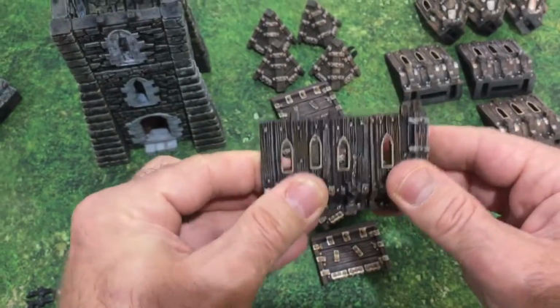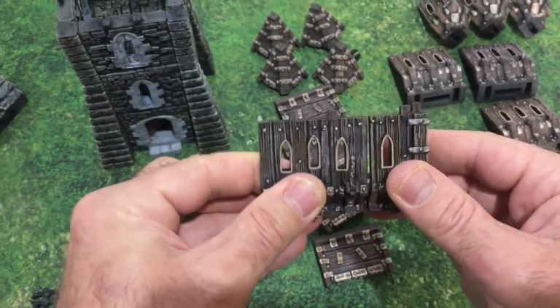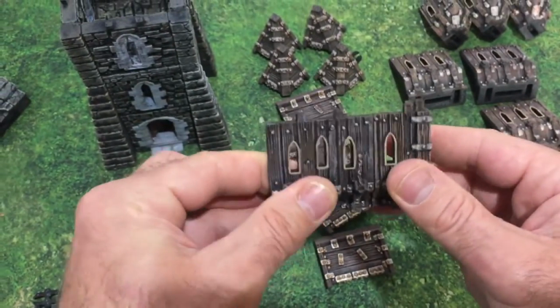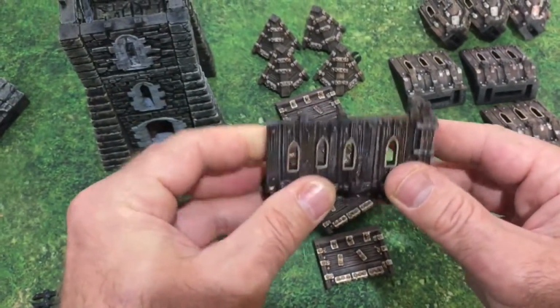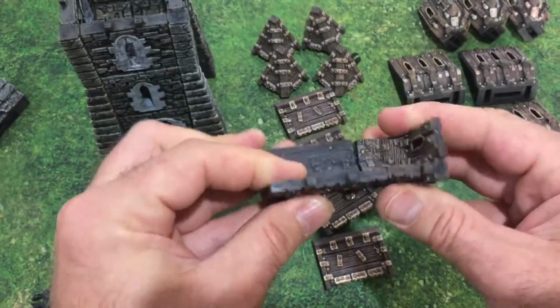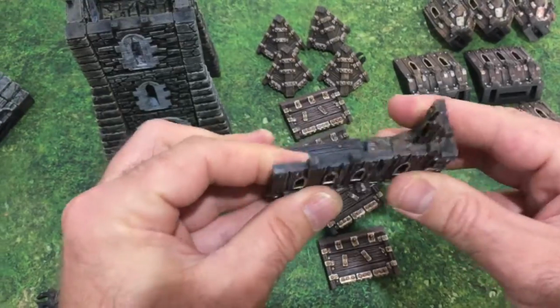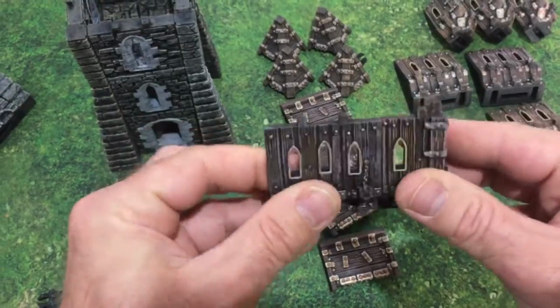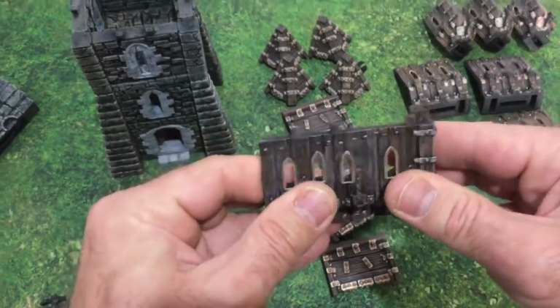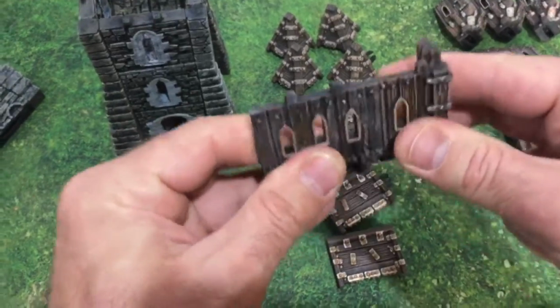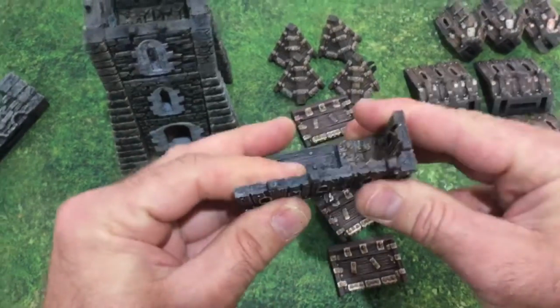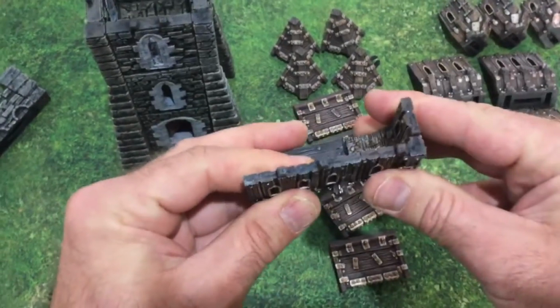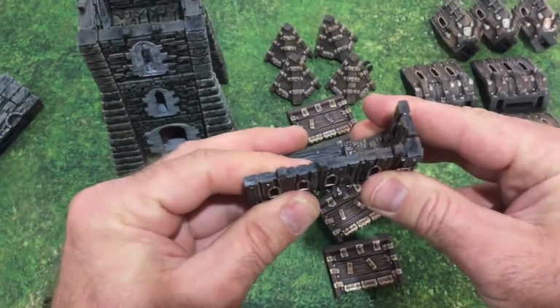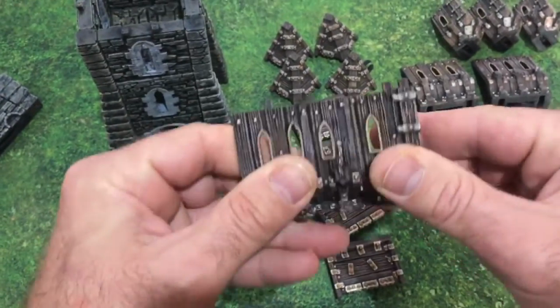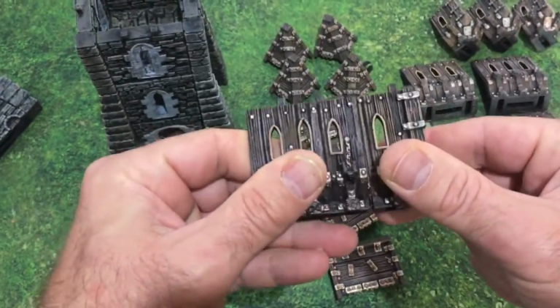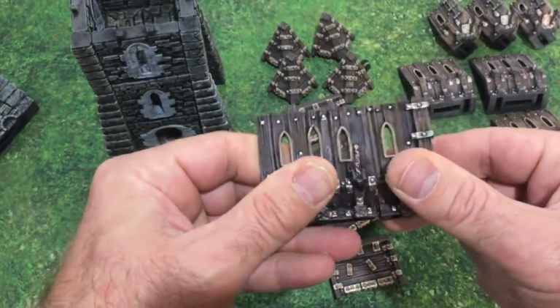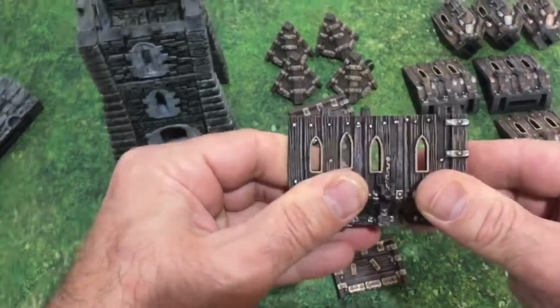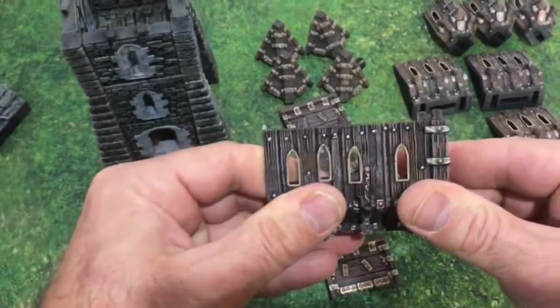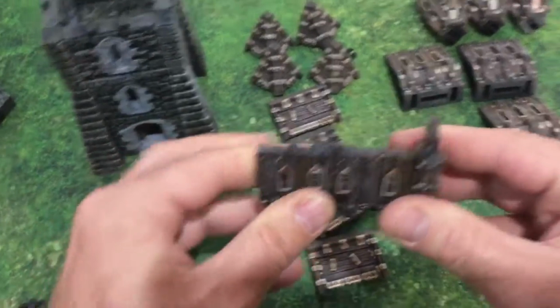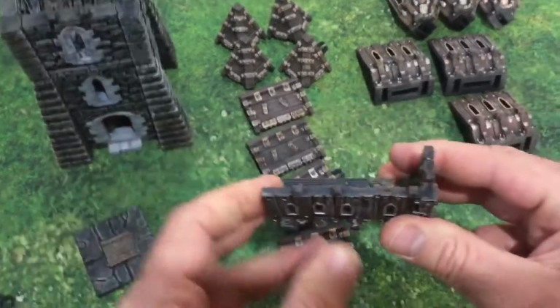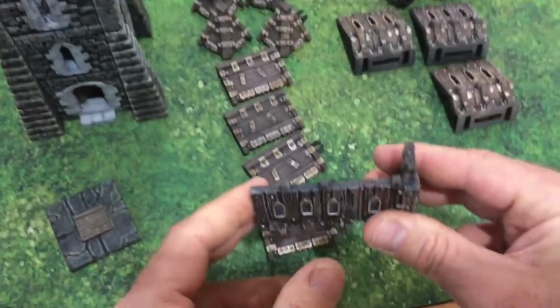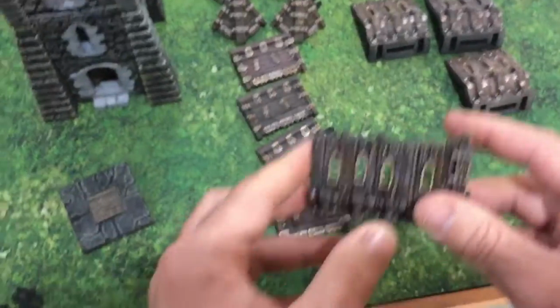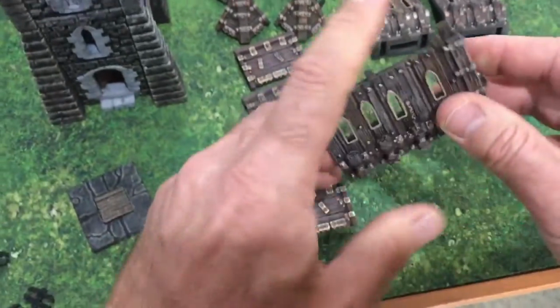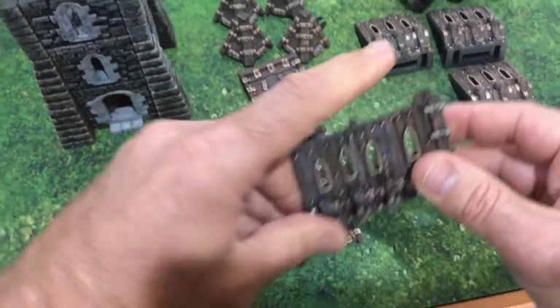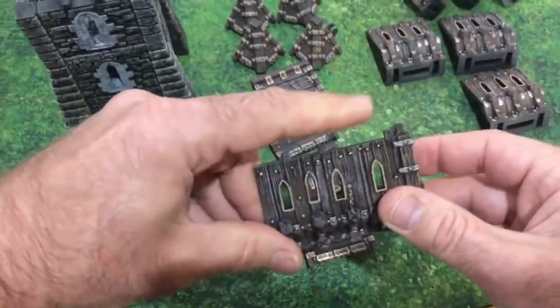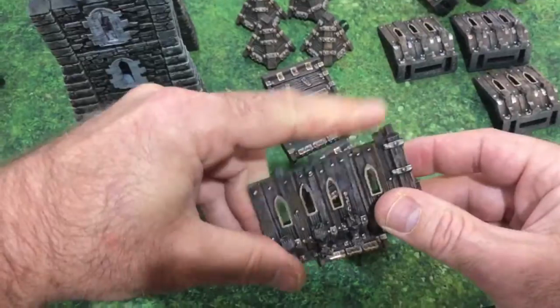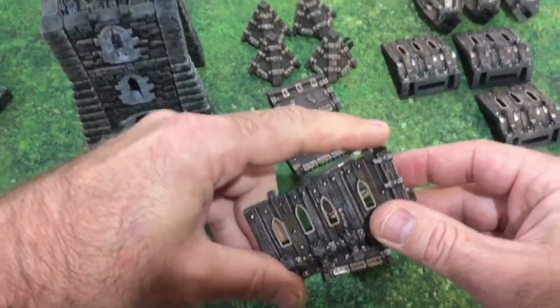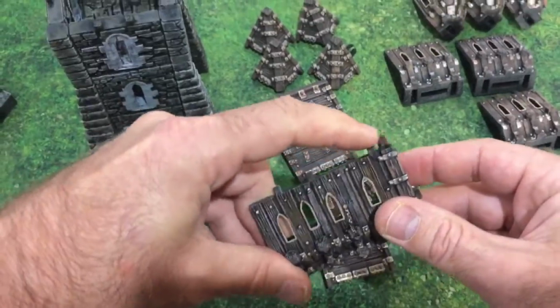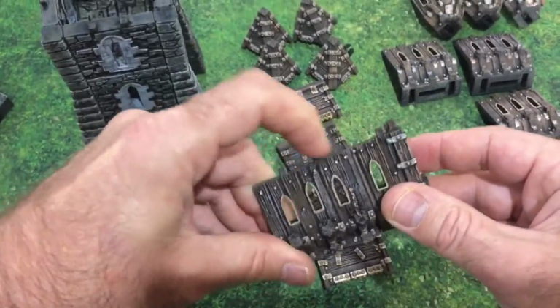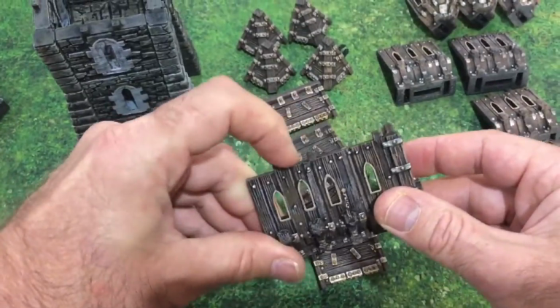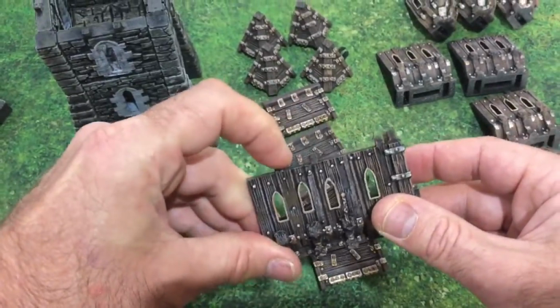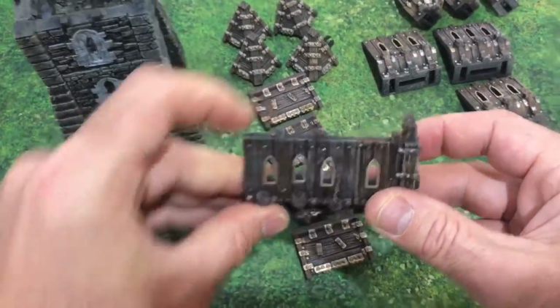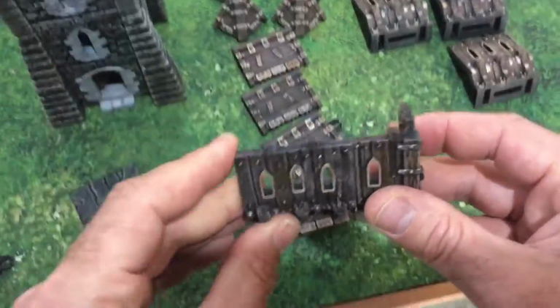They seem a bit loose when you first connect them, but once it's all on there and sits on the top of the tower, it all binds together, especially when the roof's on and it locks into these components here.